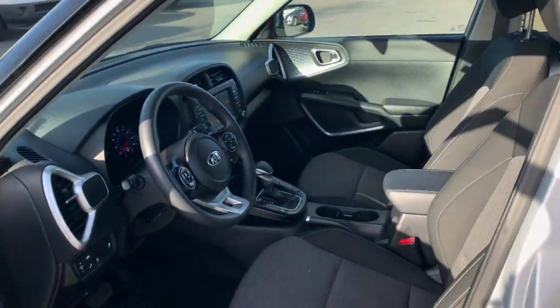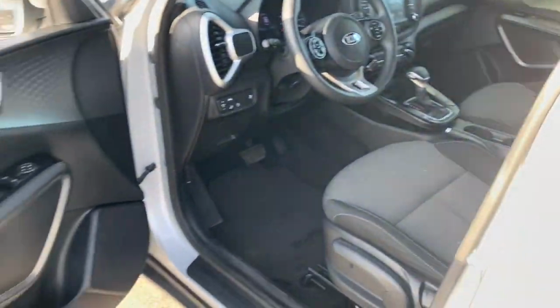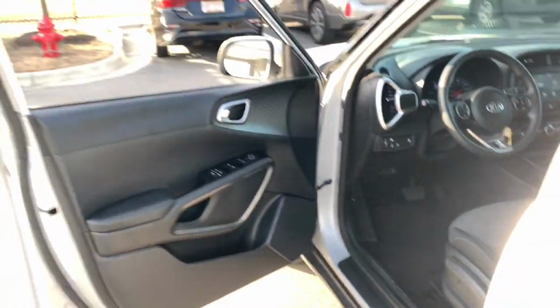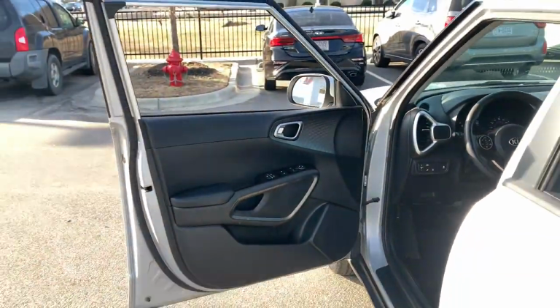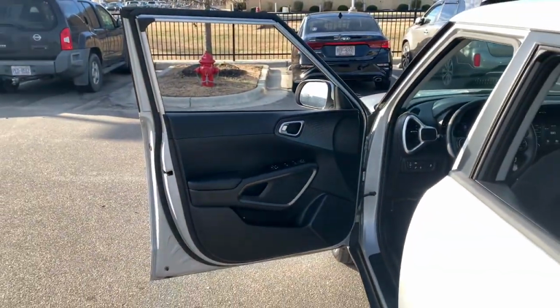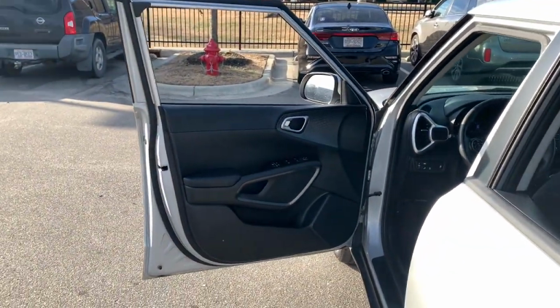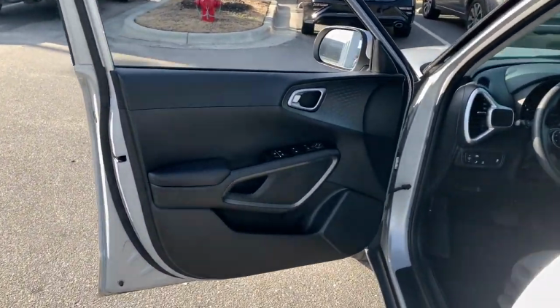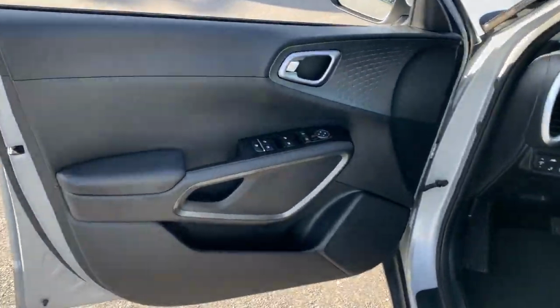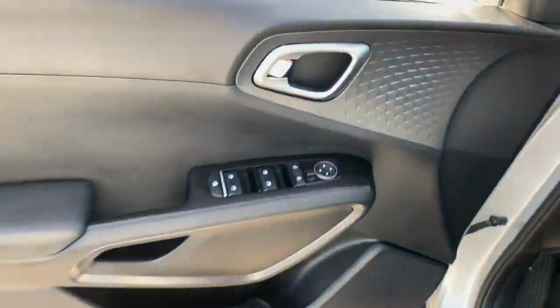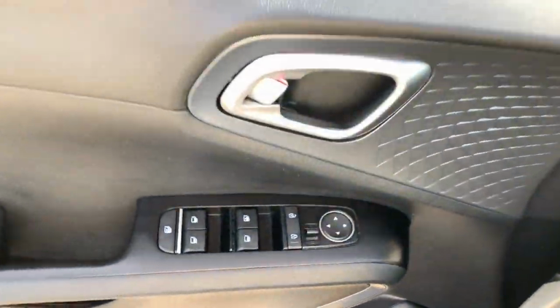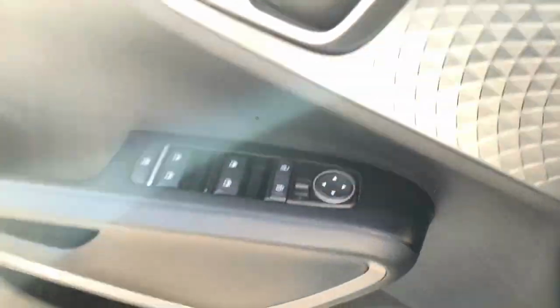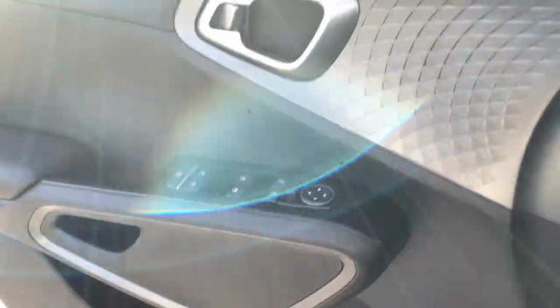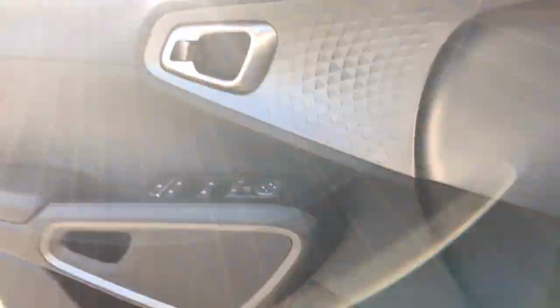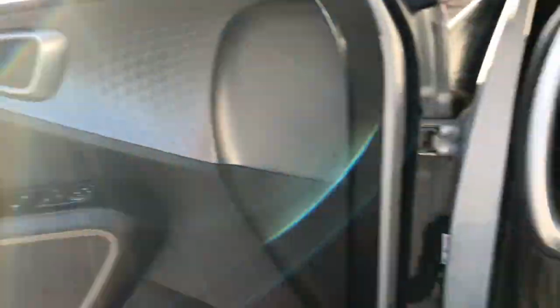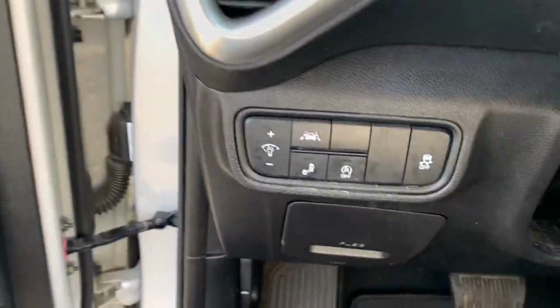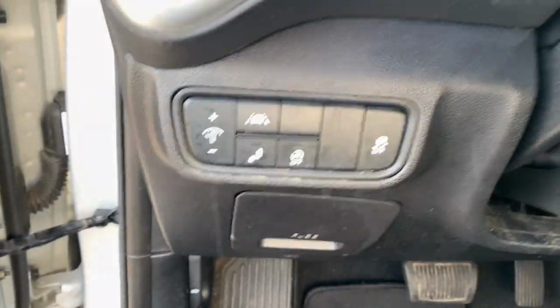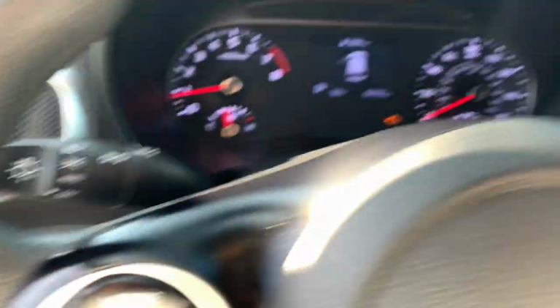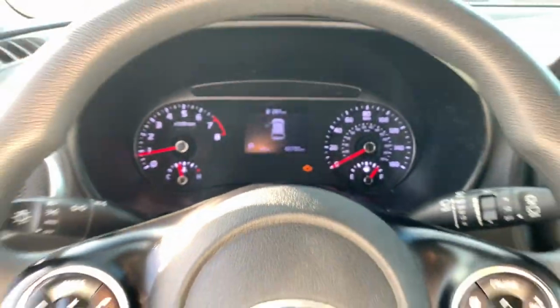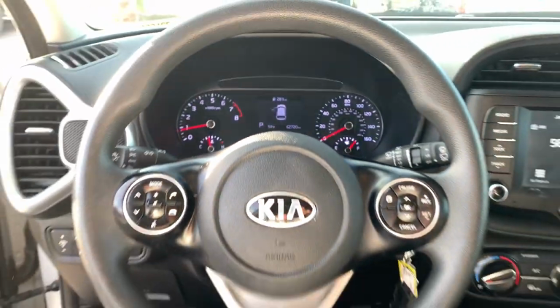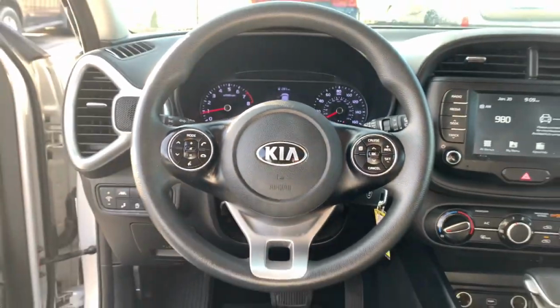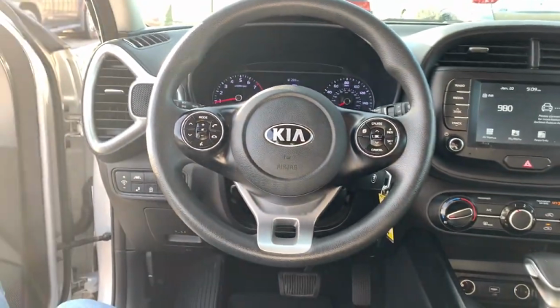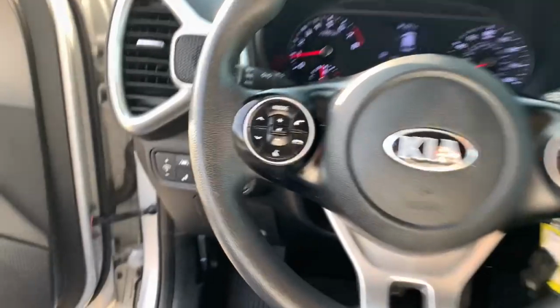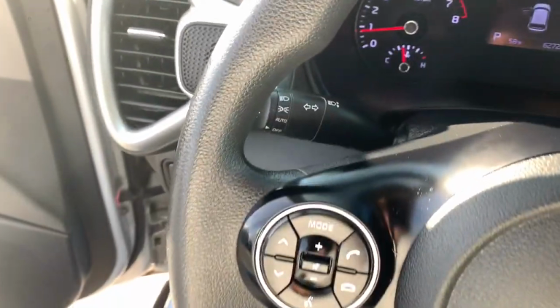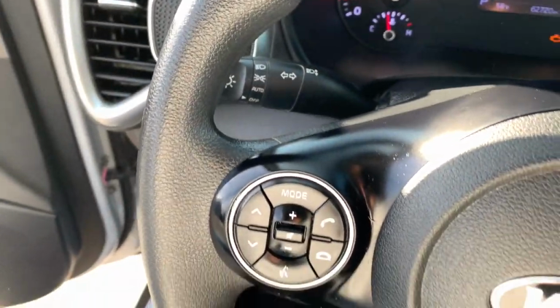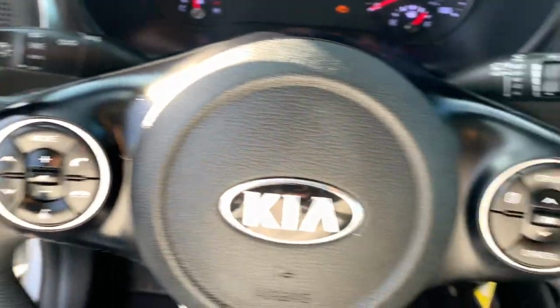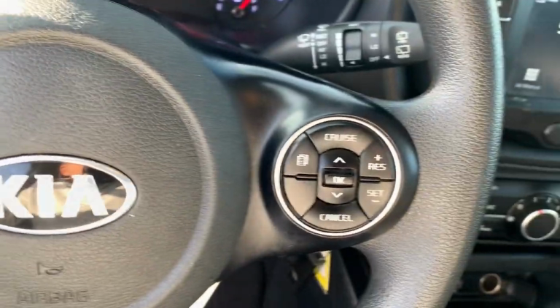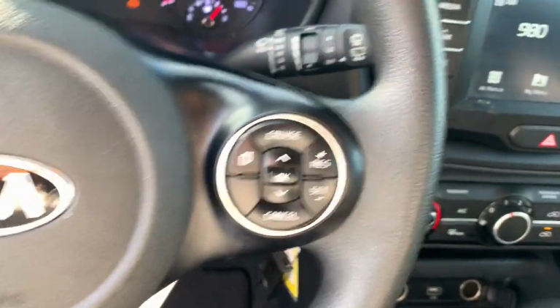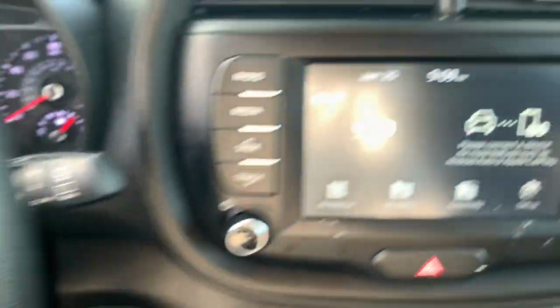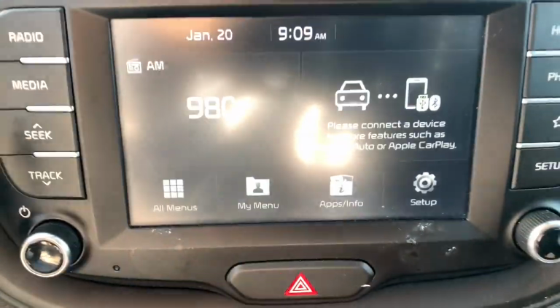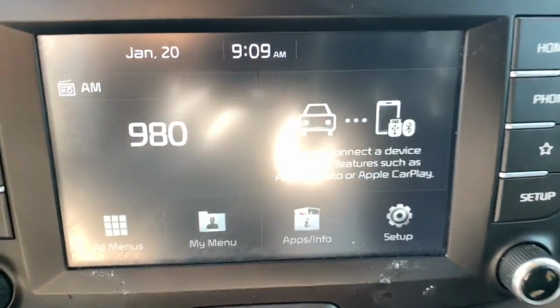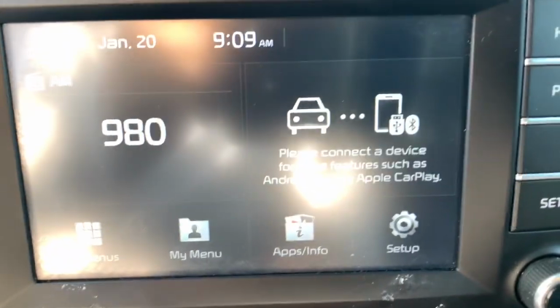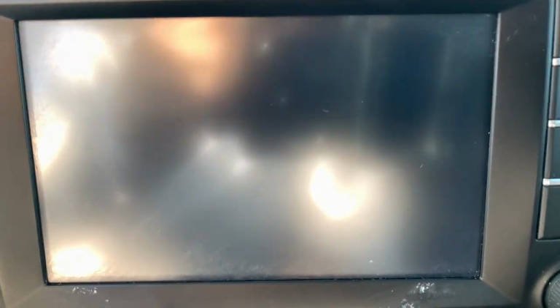Designed with ample passenger and cargo space, this smooth-riding hatchback also brings touchscreen infotainment, the latest safety tech, and a unique sense of style along on every drive. The following are some of this vehicle's highlighted options.